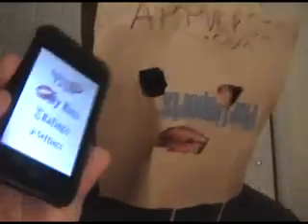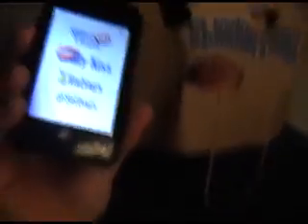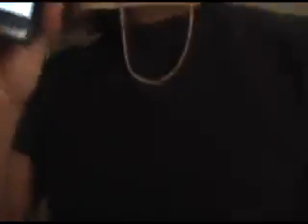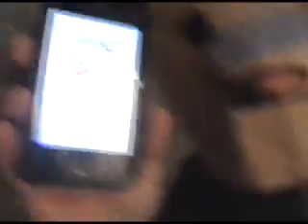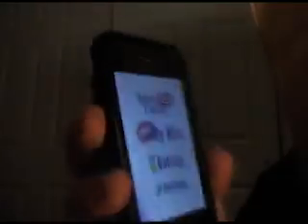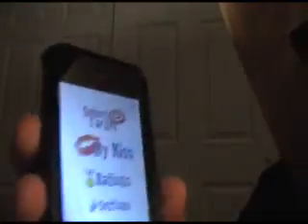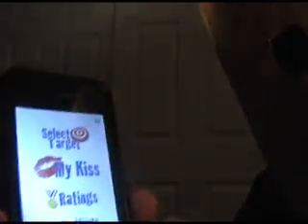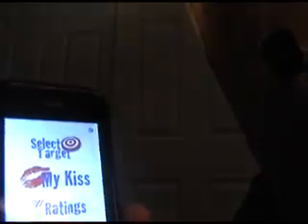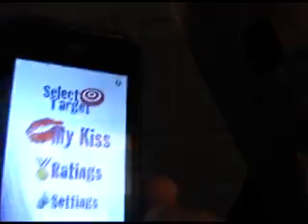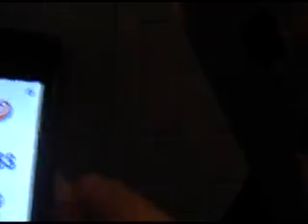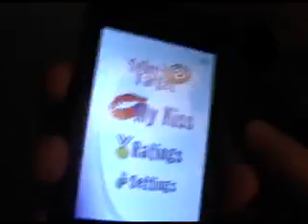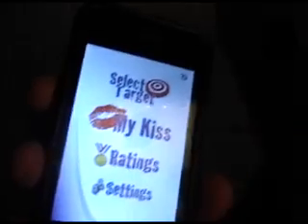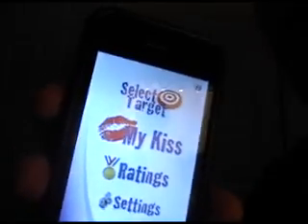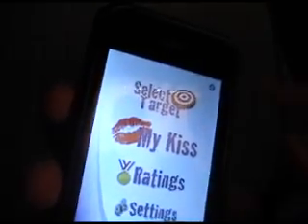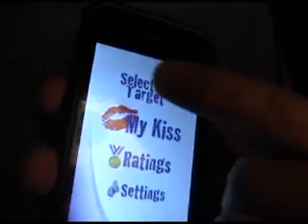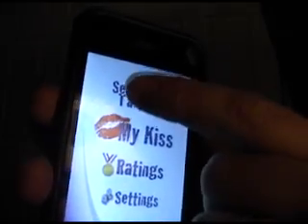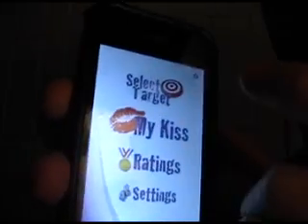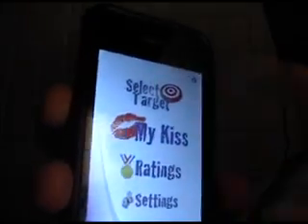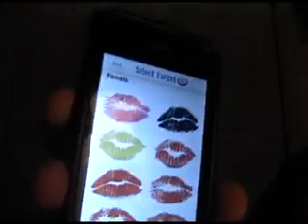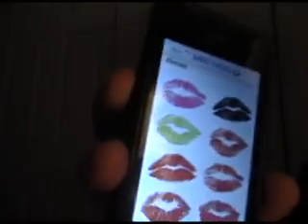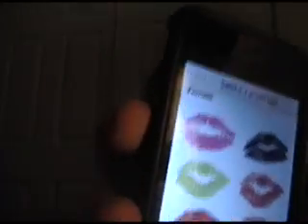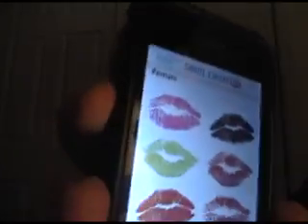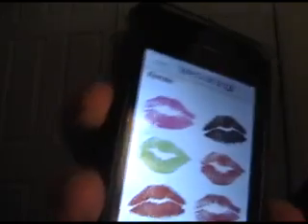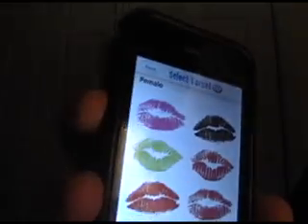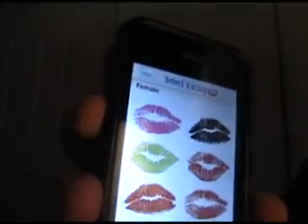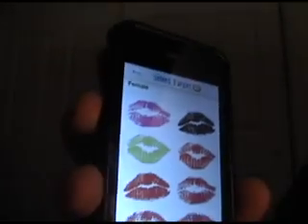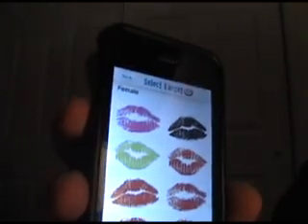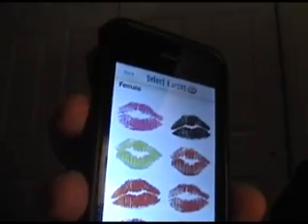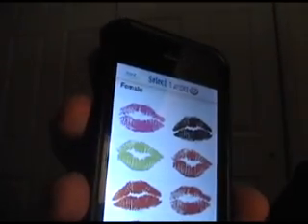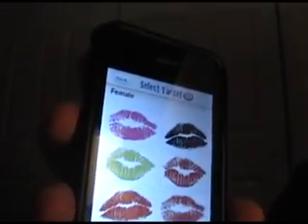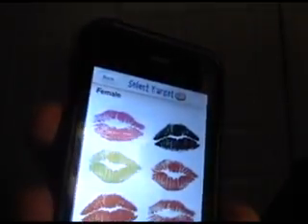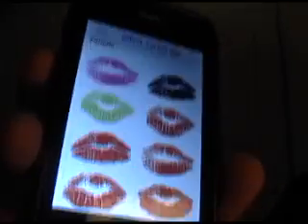Let's see if I can show you here. Give me a couple rundowns. You can select your target, which you can pick a set of two, four, six, or eight different lips here.